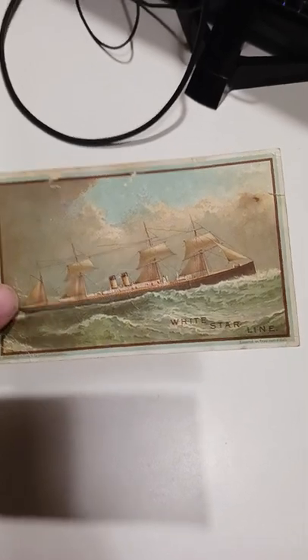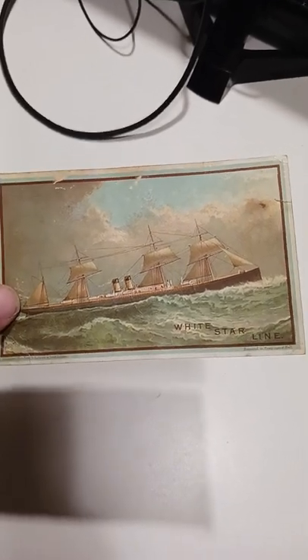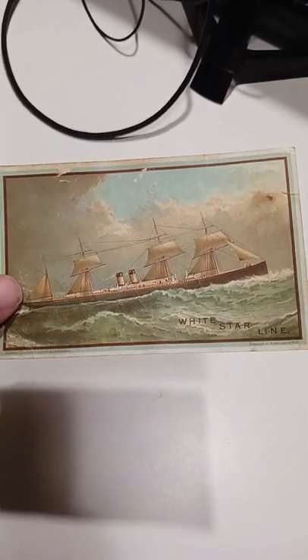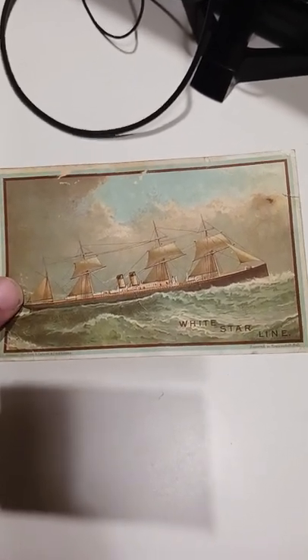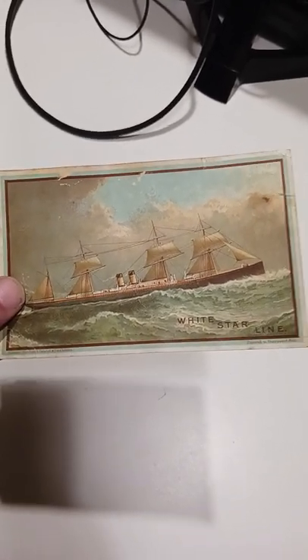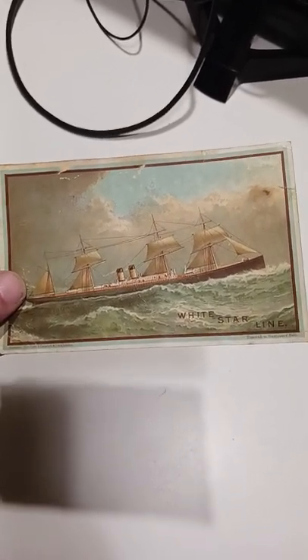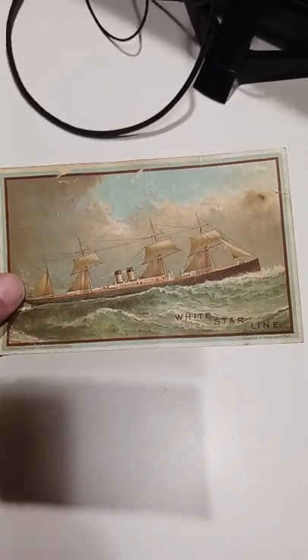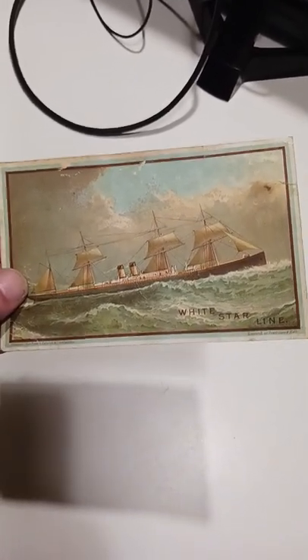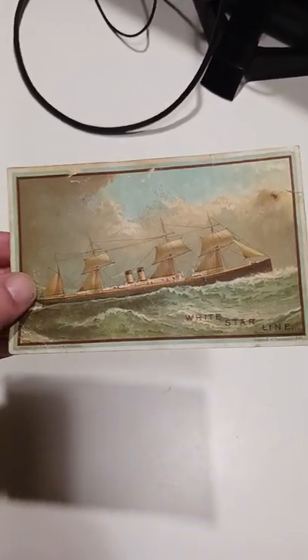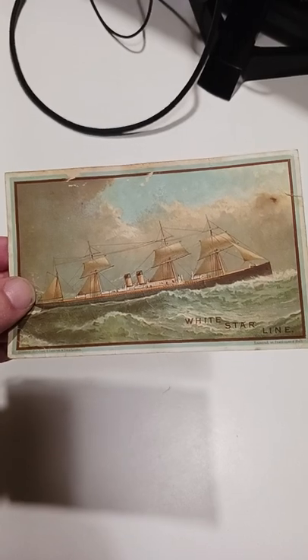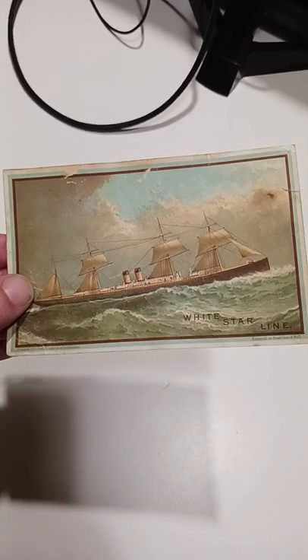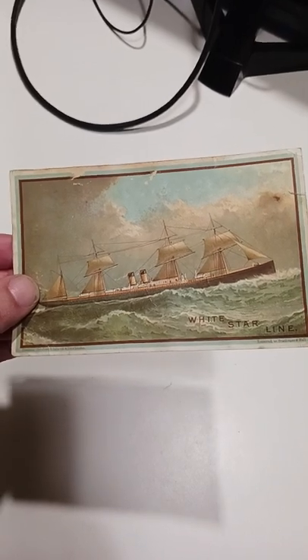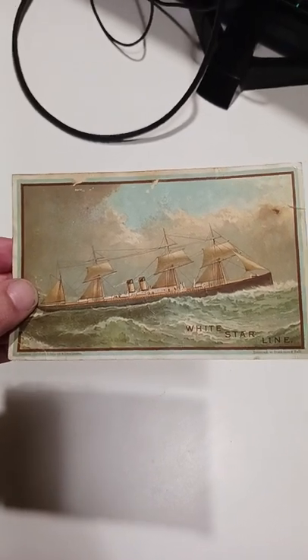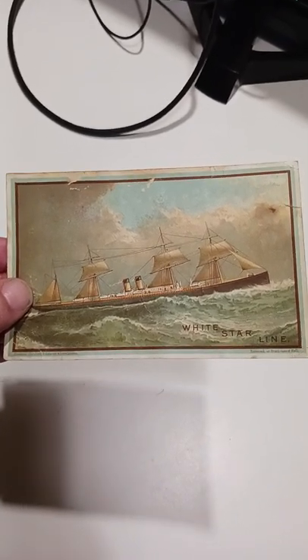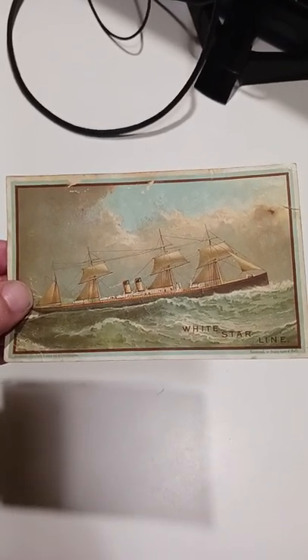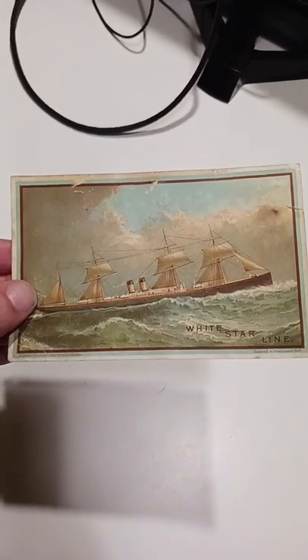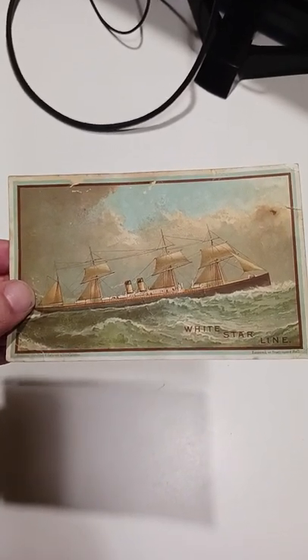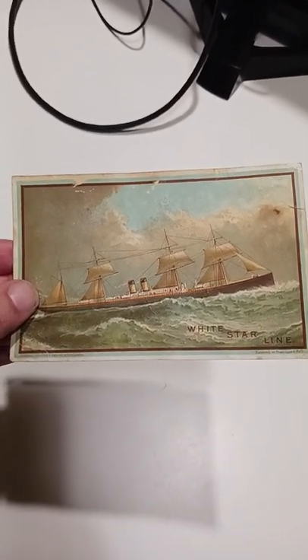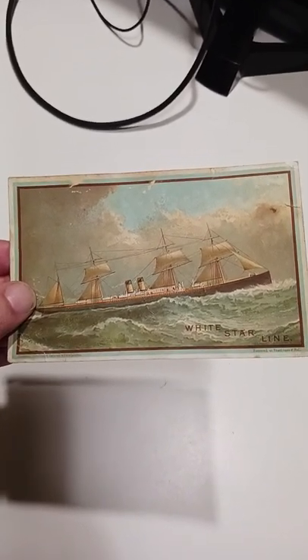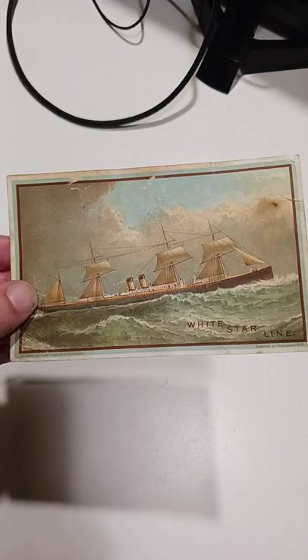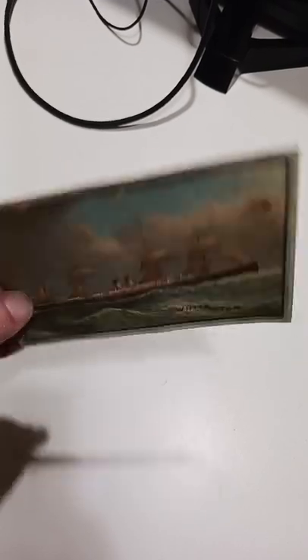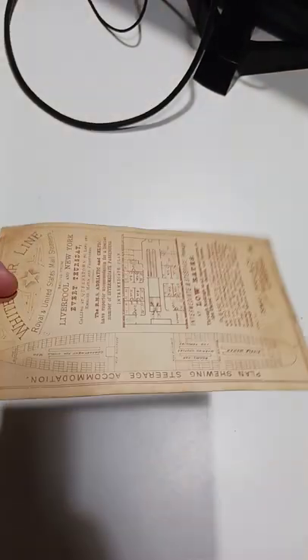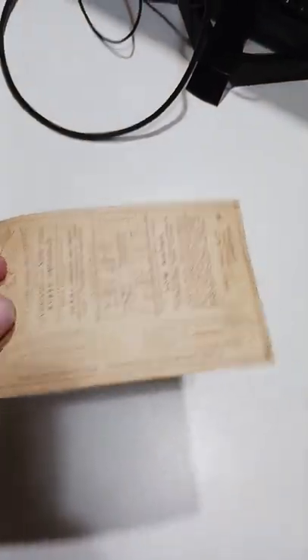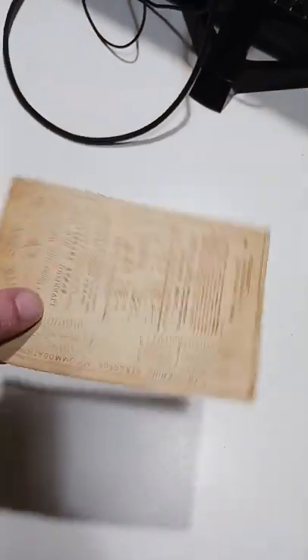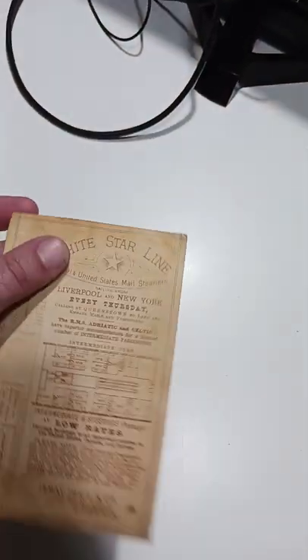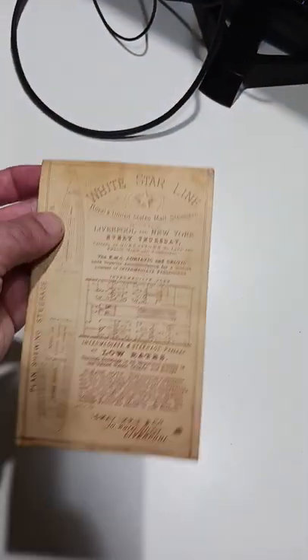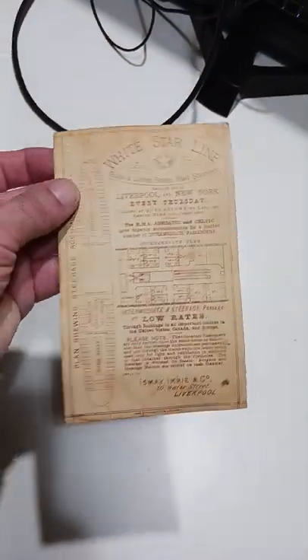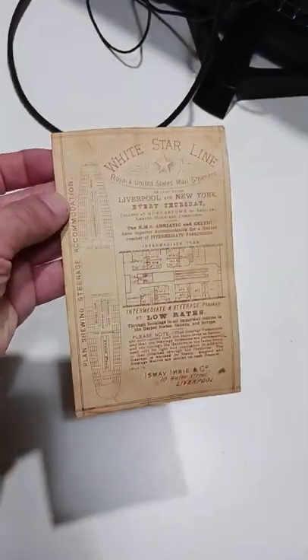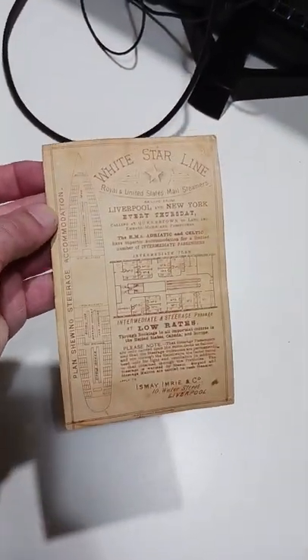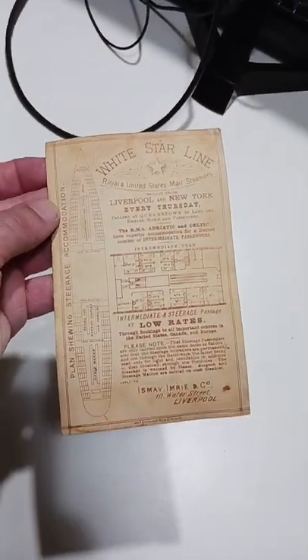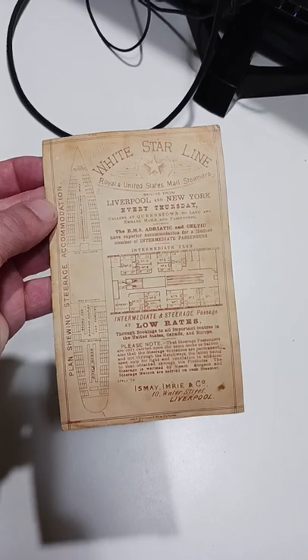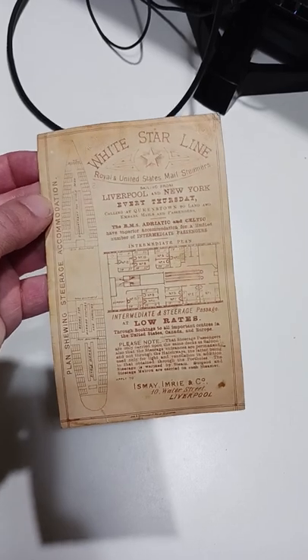One of the biggest value adders to anything — whether it's a card like this, a brochure, a photo, an advertisement, a print ad, anything like that — is when they have a floor plan or a deck plan on the back.